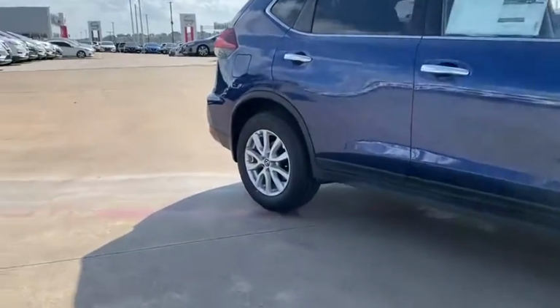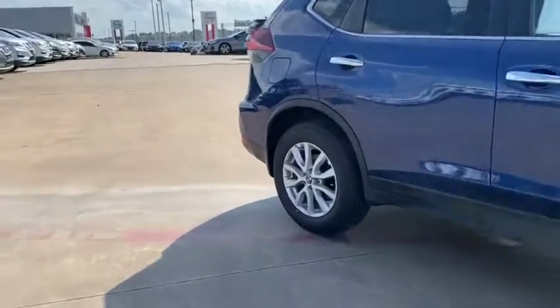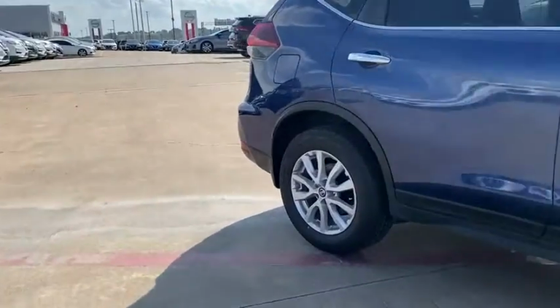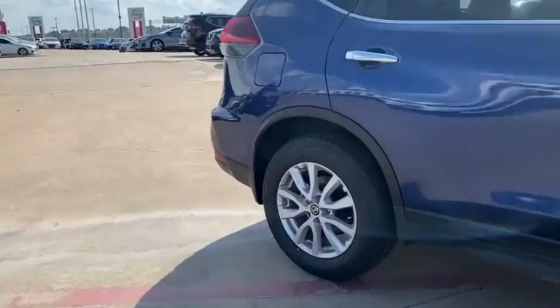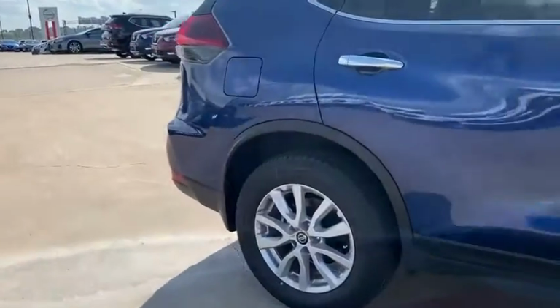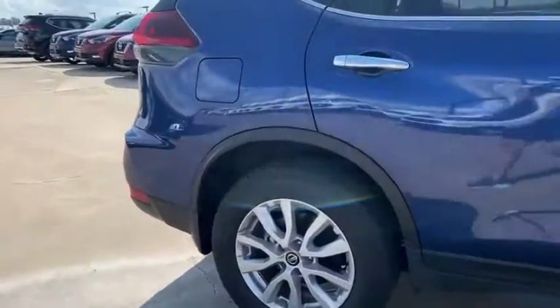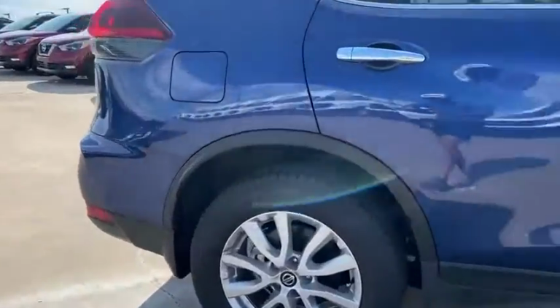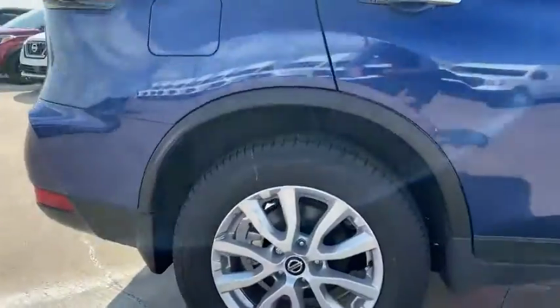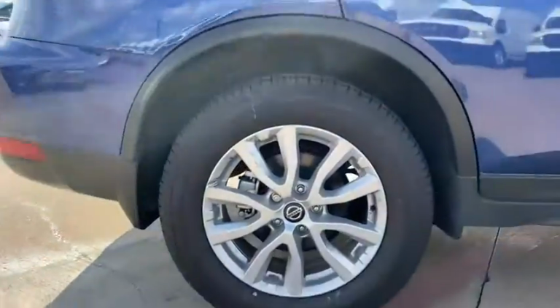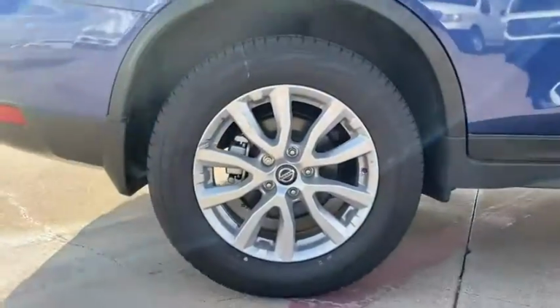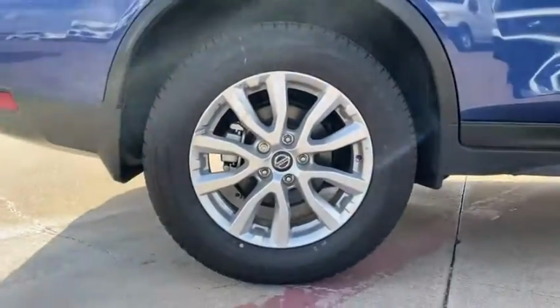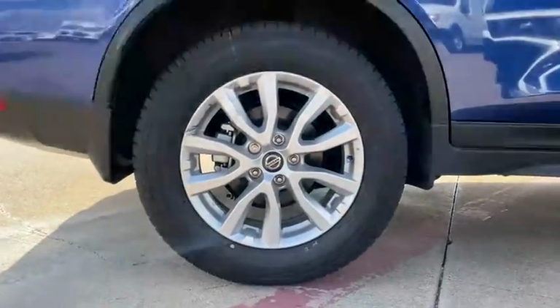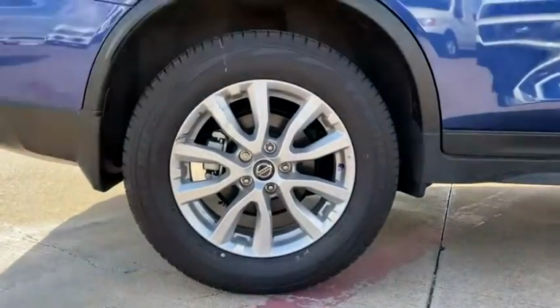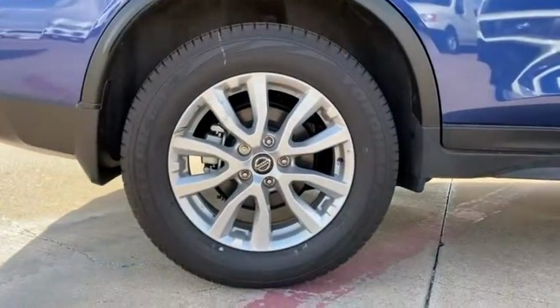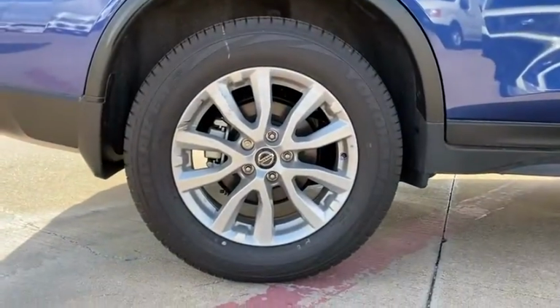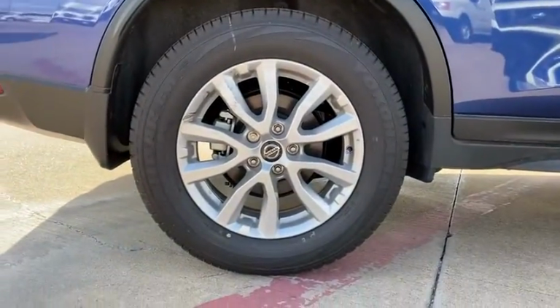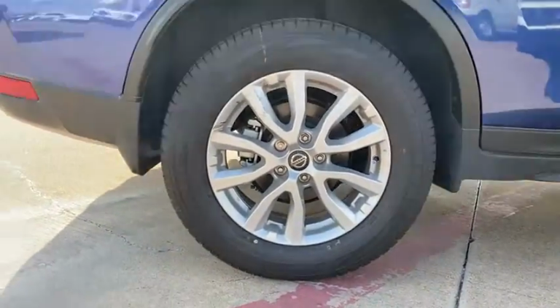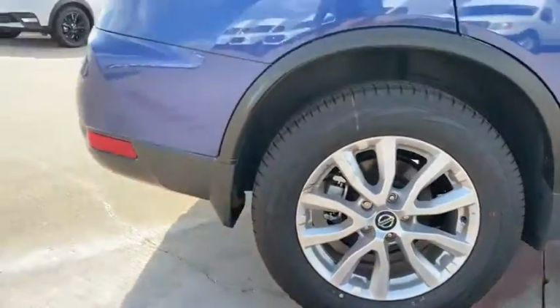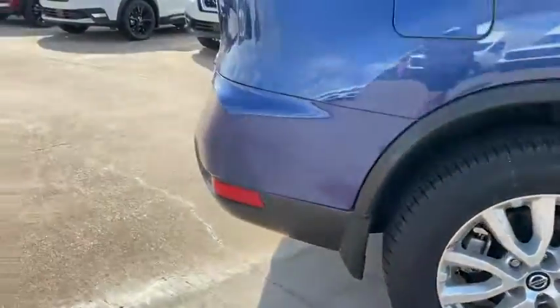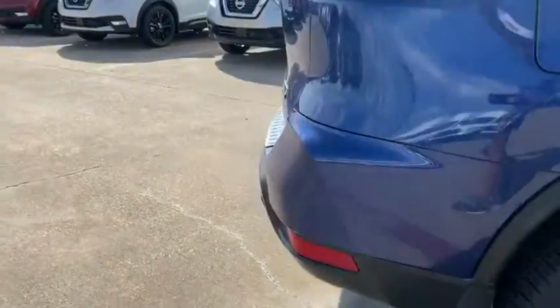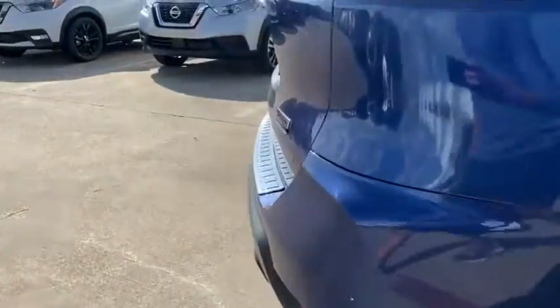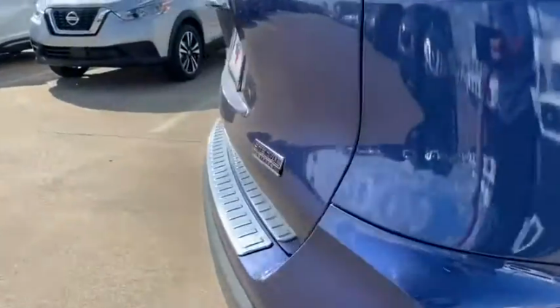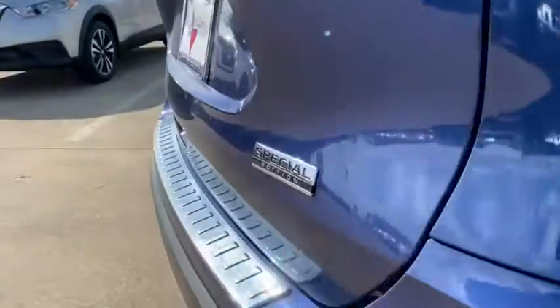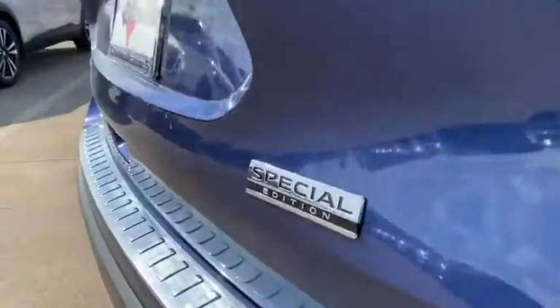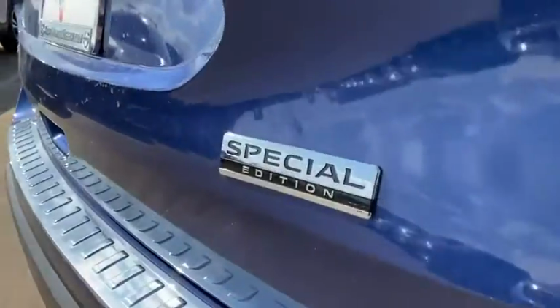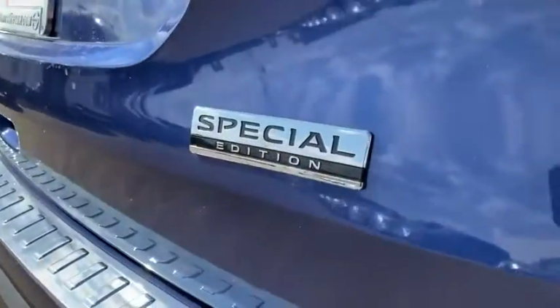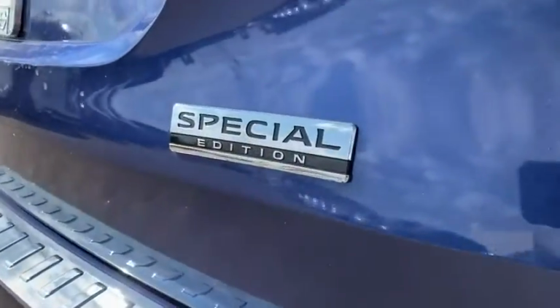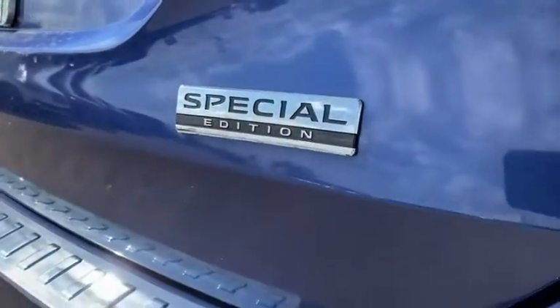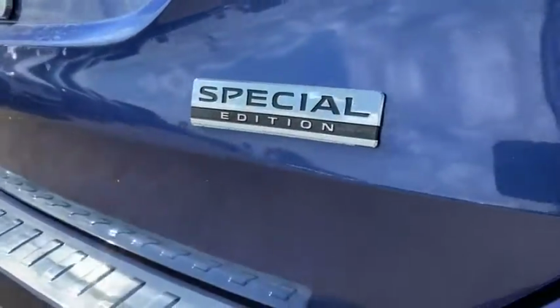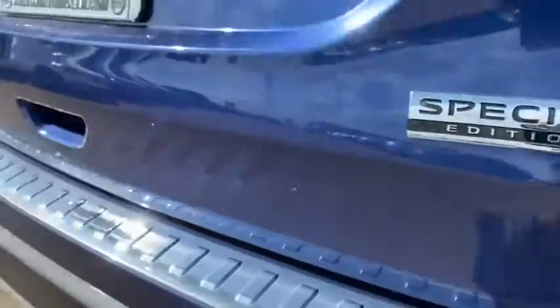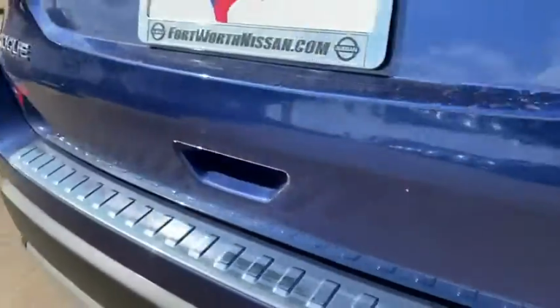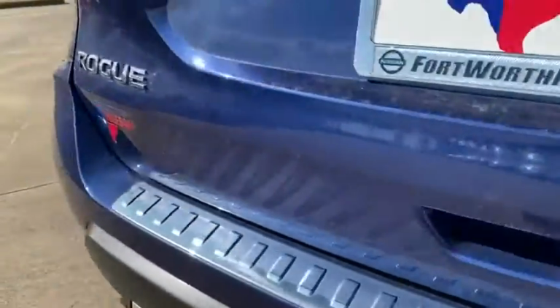Security system, trip computer, rear window defroster, brake assist, panic alarm, overhead console, remote keyless entry, tachometer, rear window wiper.